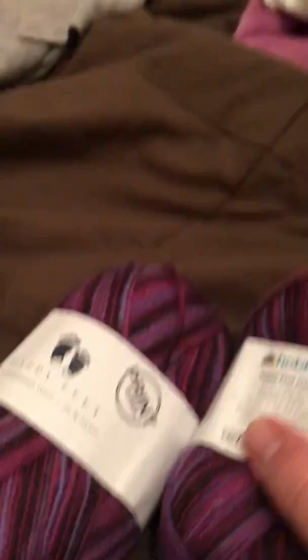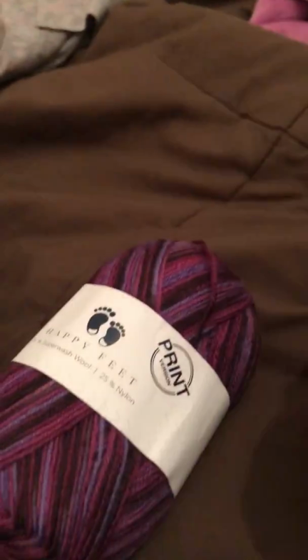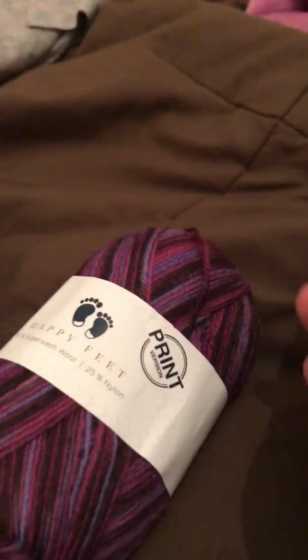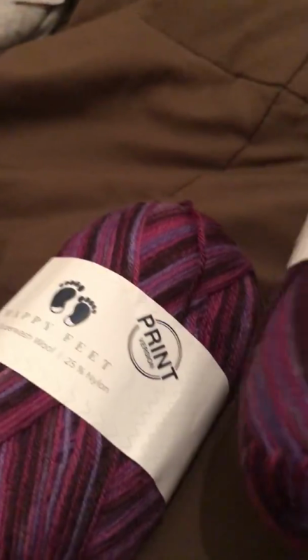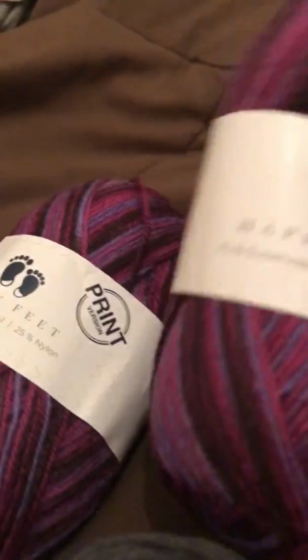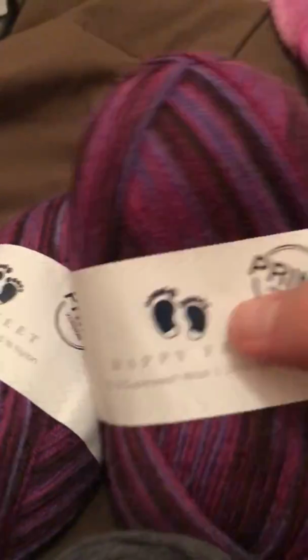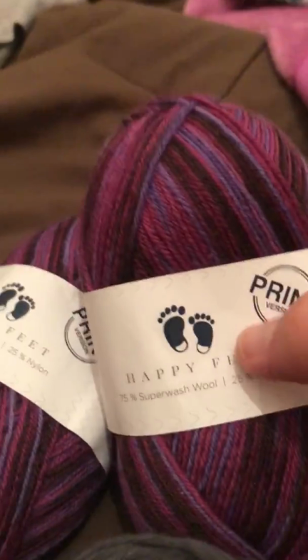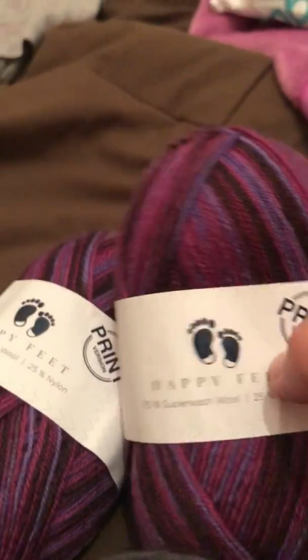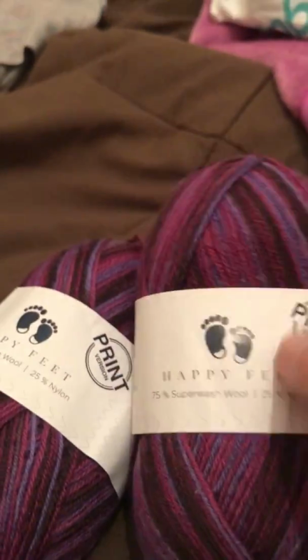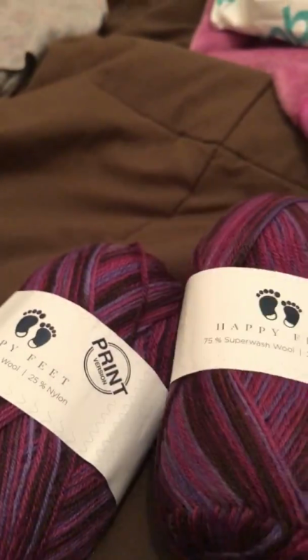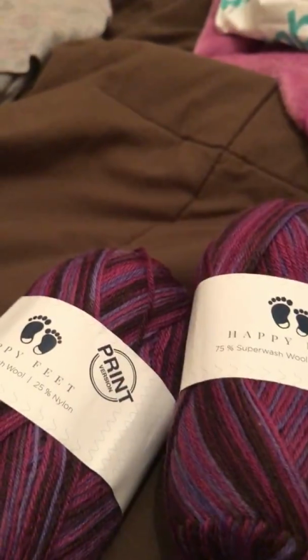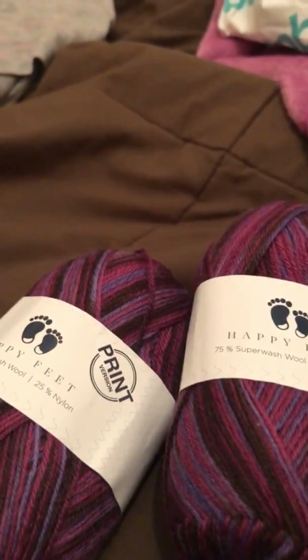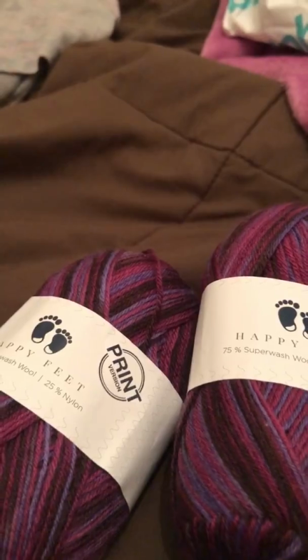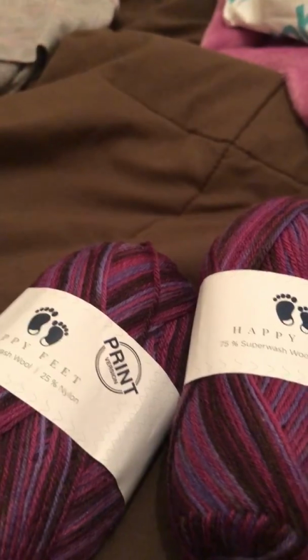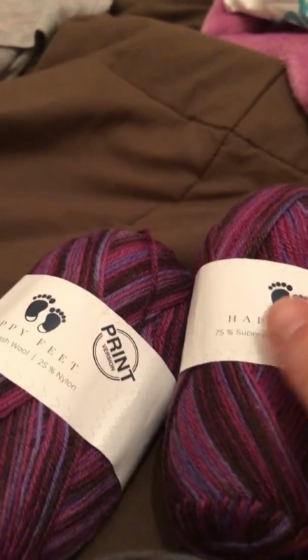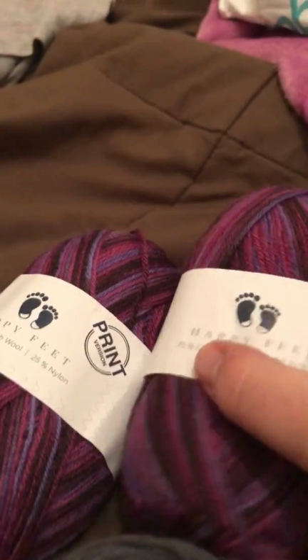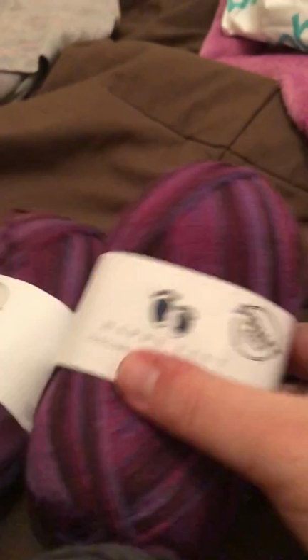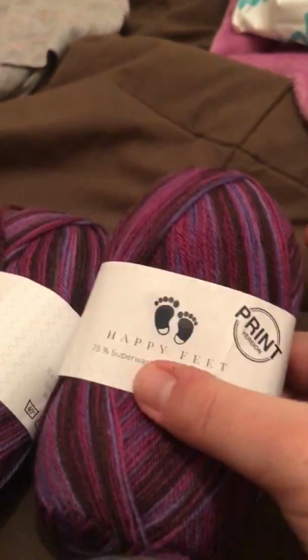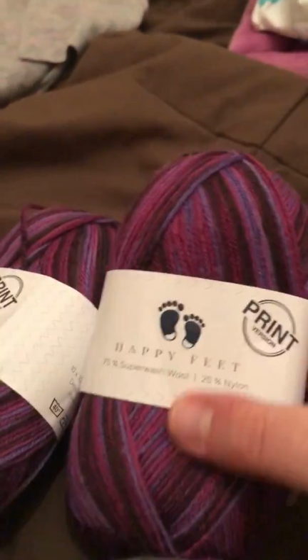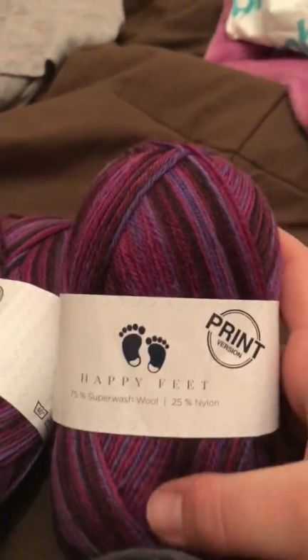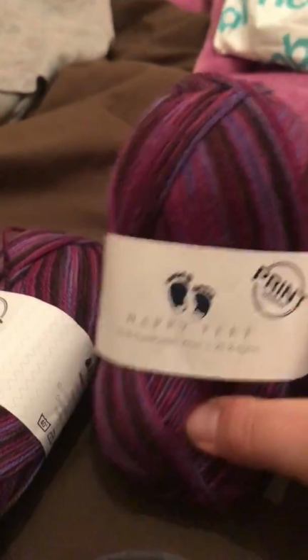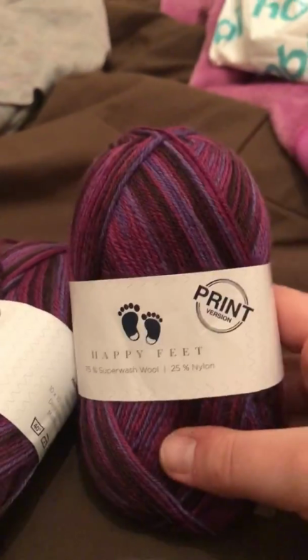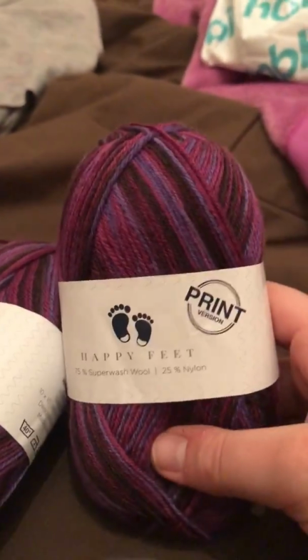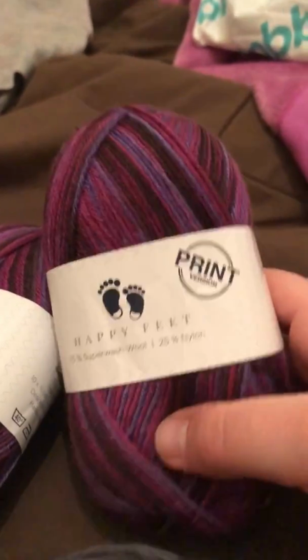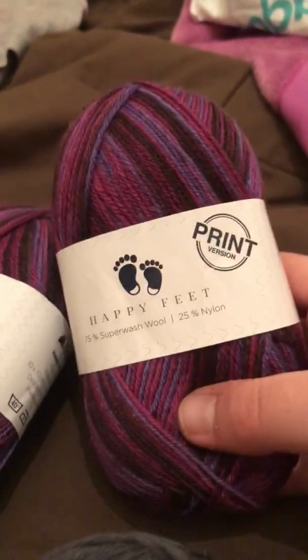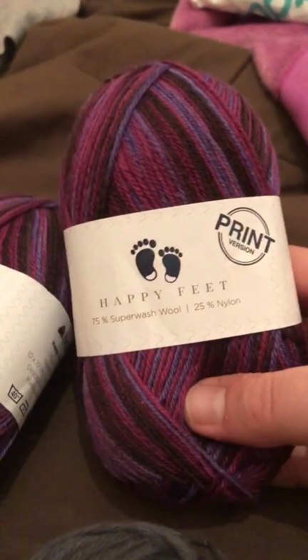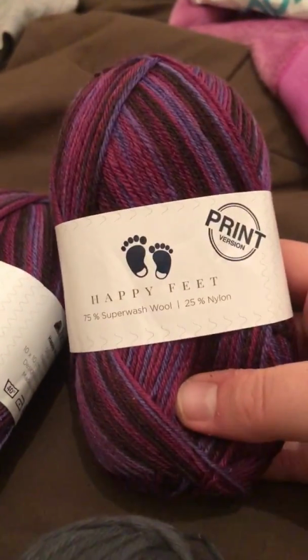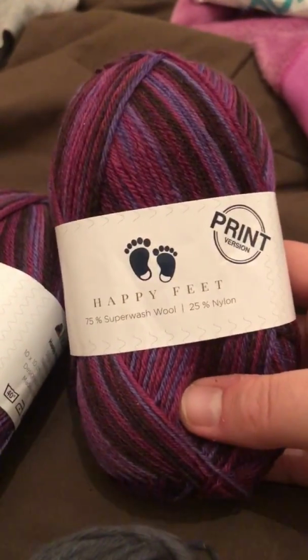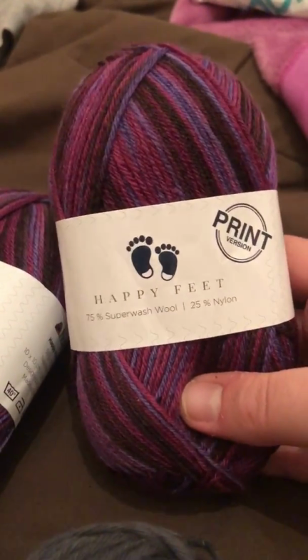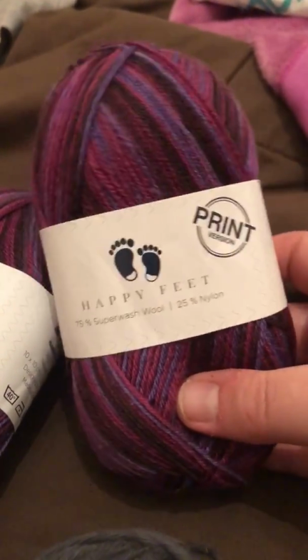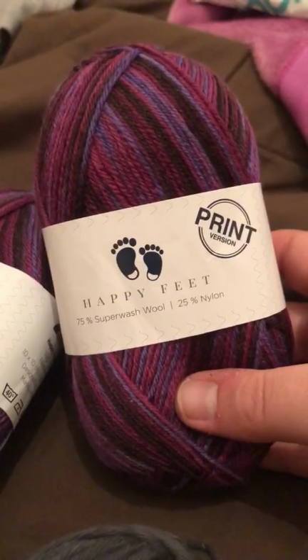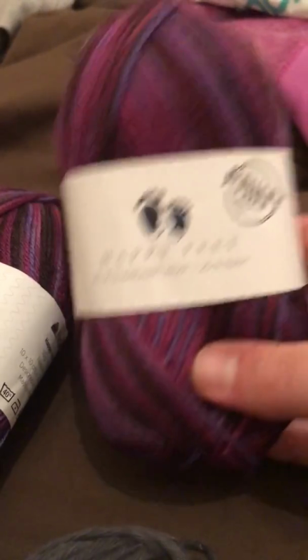I couldn't resist — I really need more sock yarn like I need a hole in the head. But I decided to try it out. So this is their Happy Feet, it's their sock yarn.